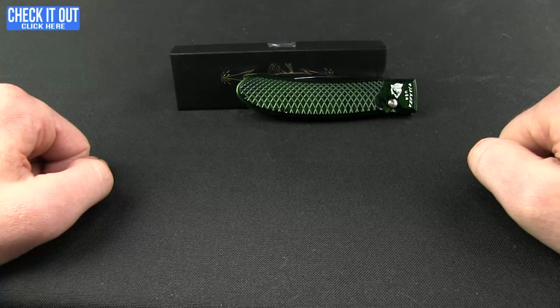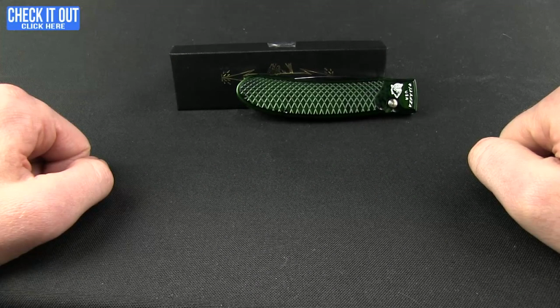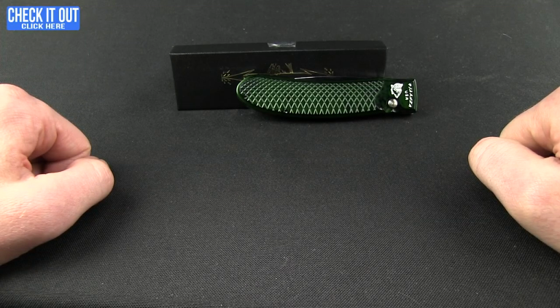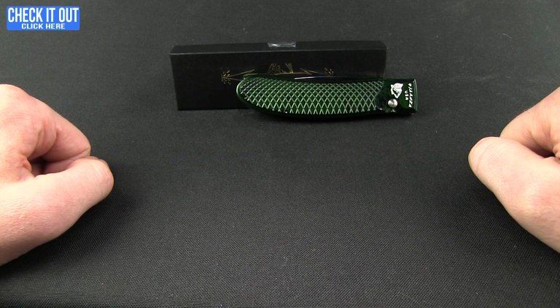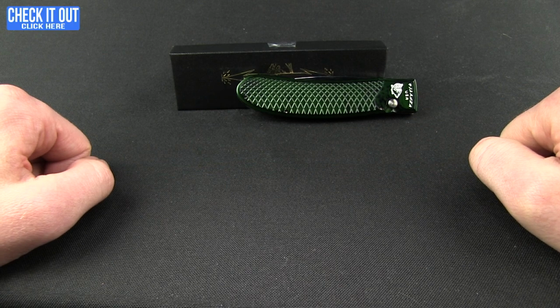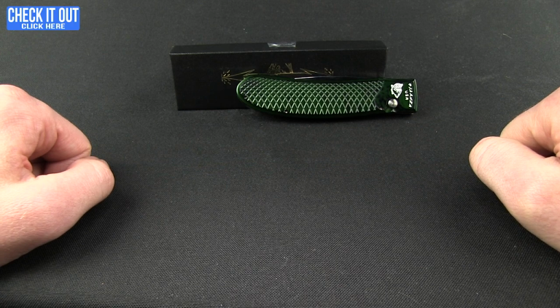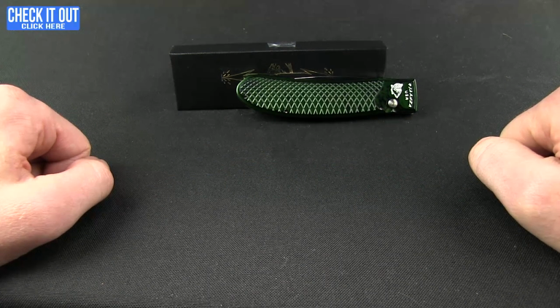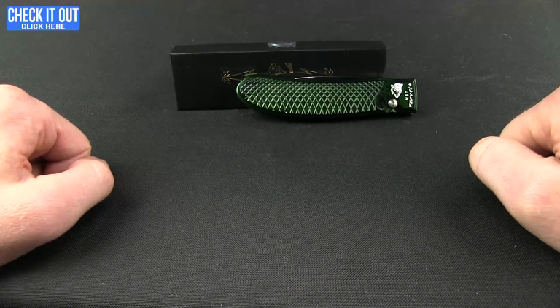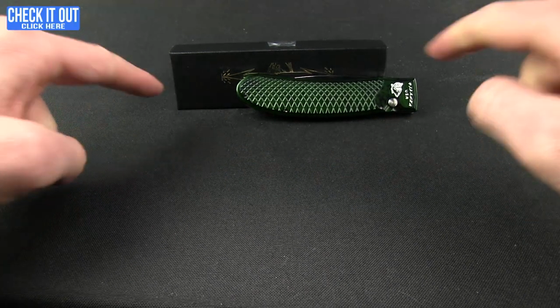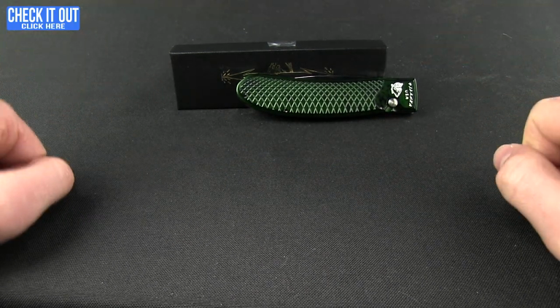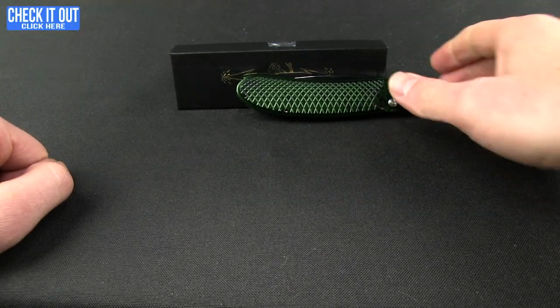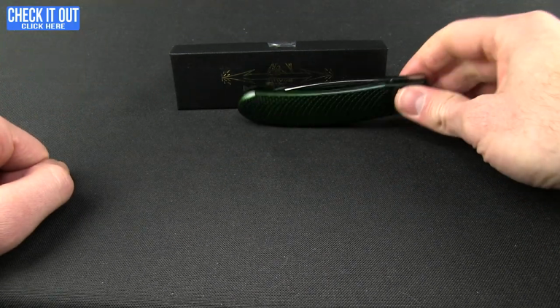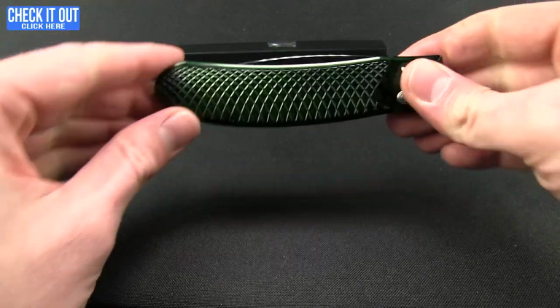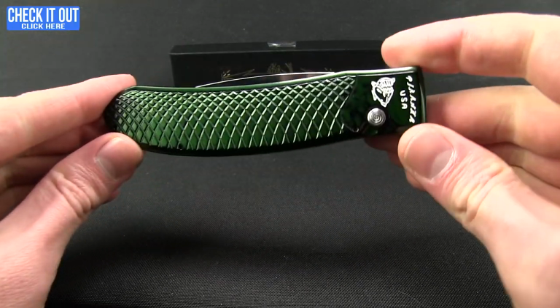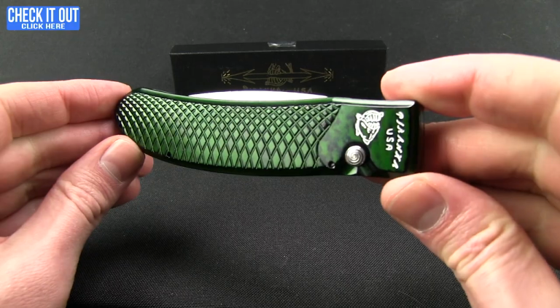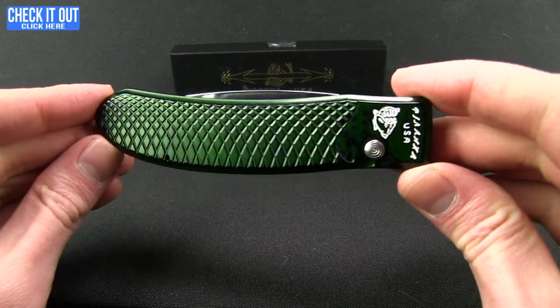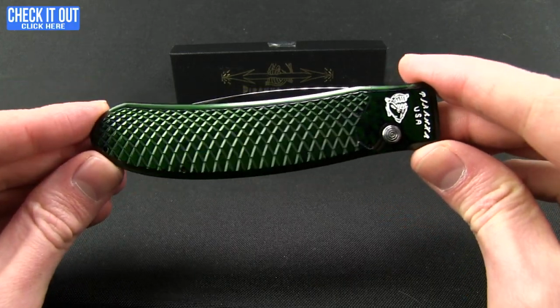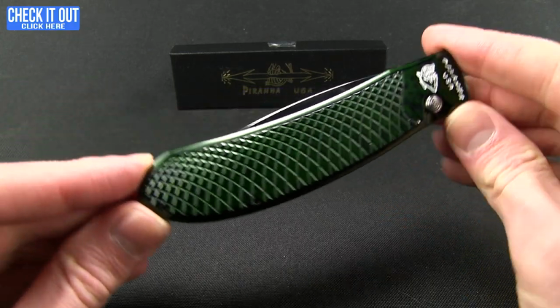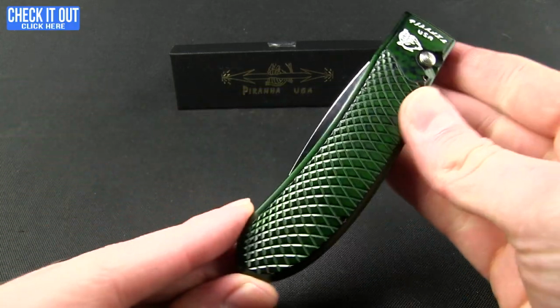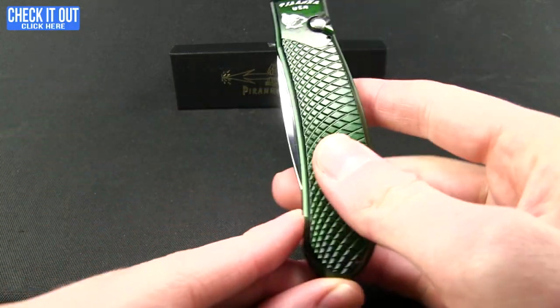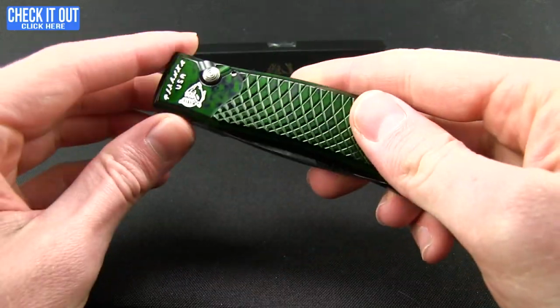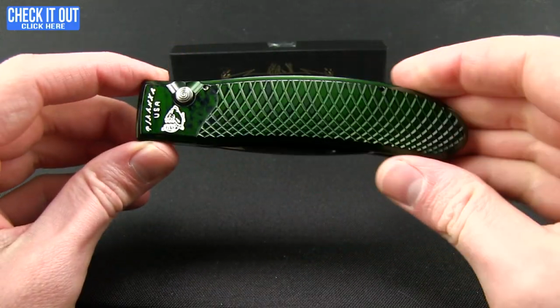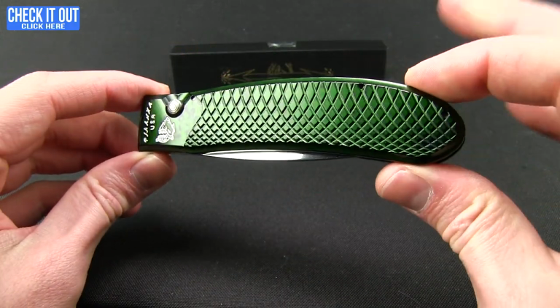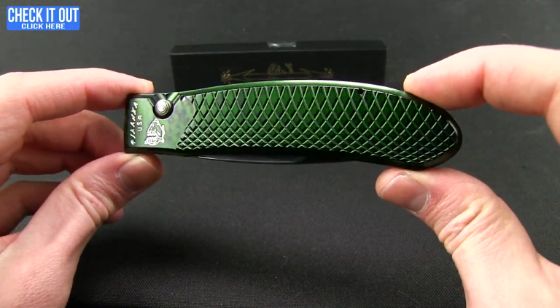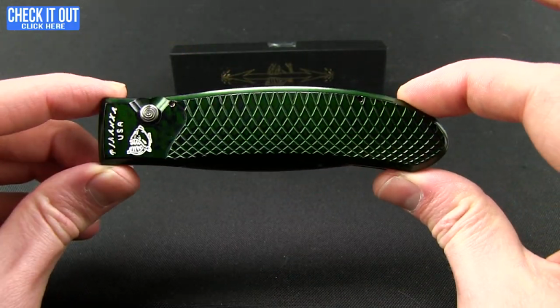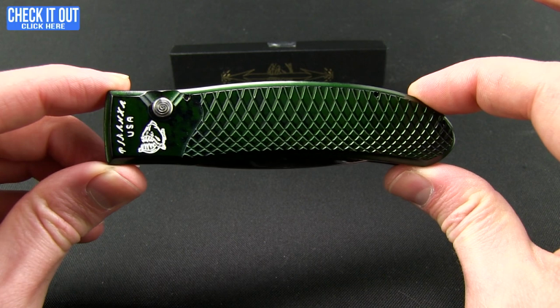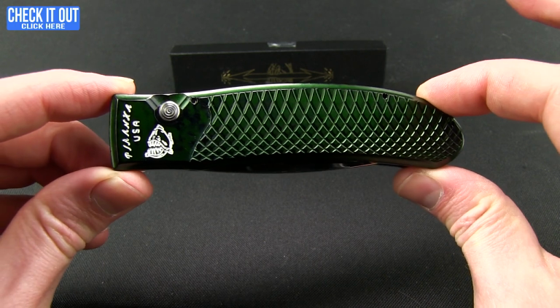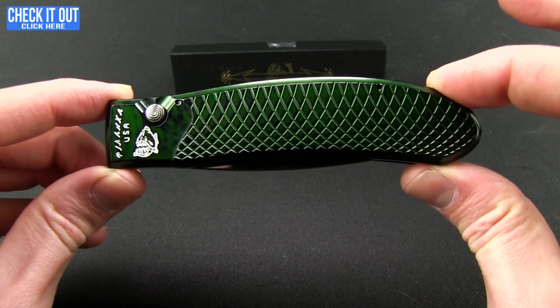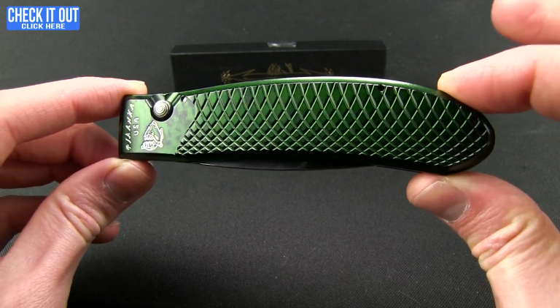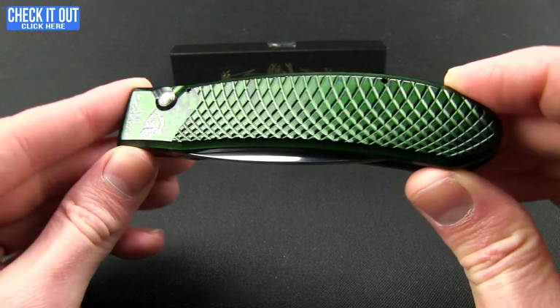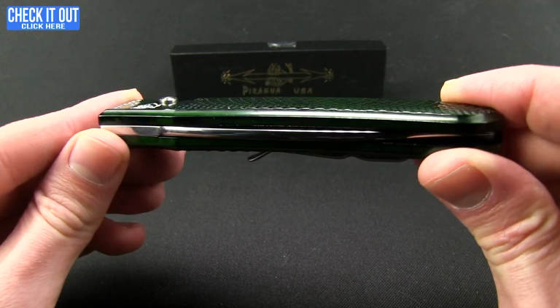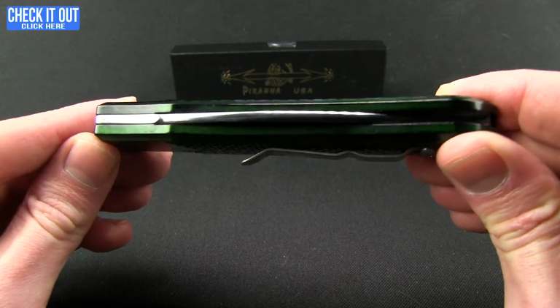Welcome to another Blade HQ overview. Today we'll be taking a look at a new one from Piranha Knives — this is the Toxin. Piranha has unfolded here another tried and true automatic using their formula.